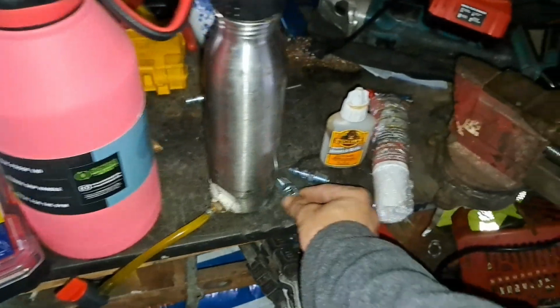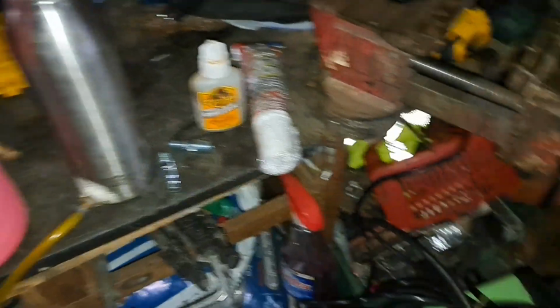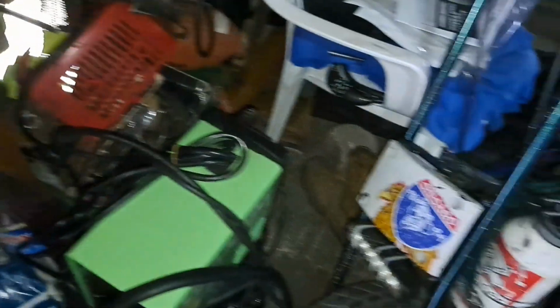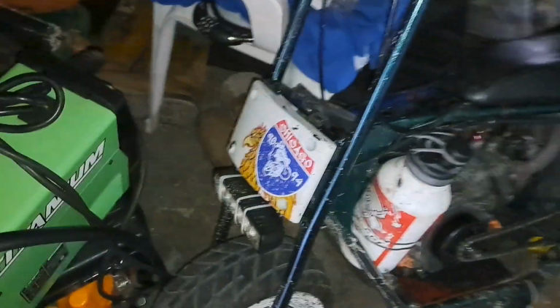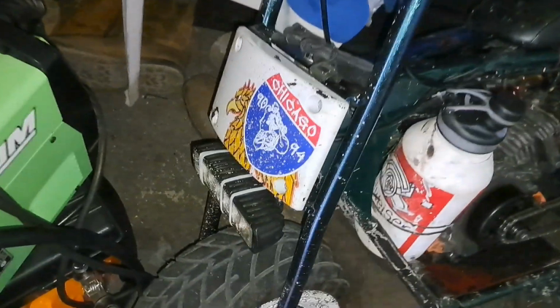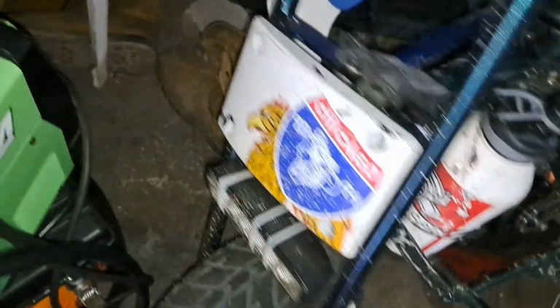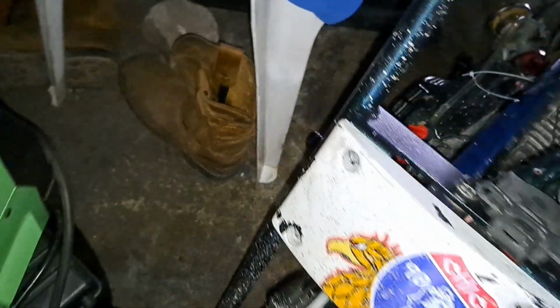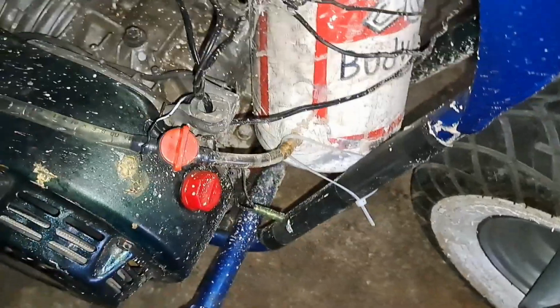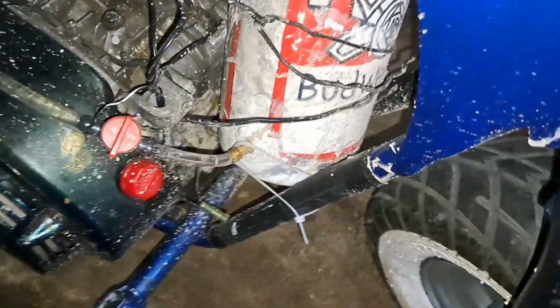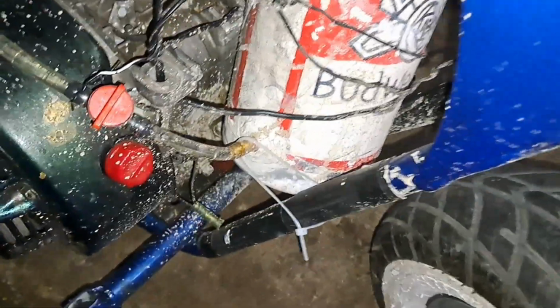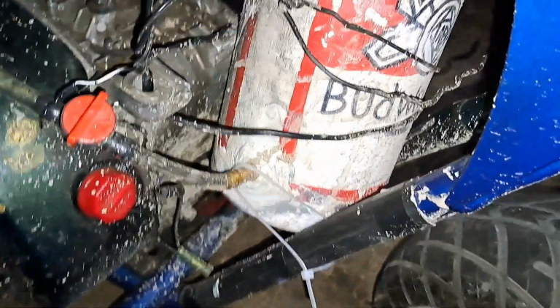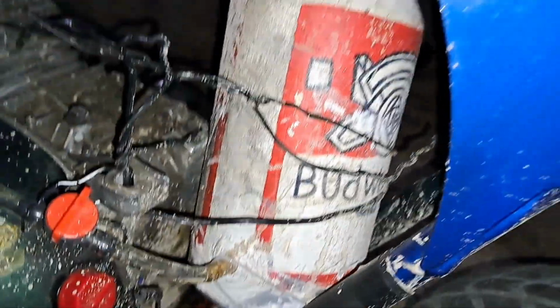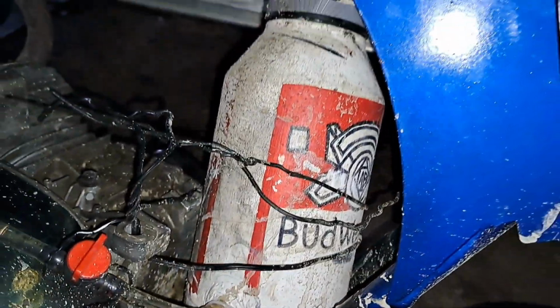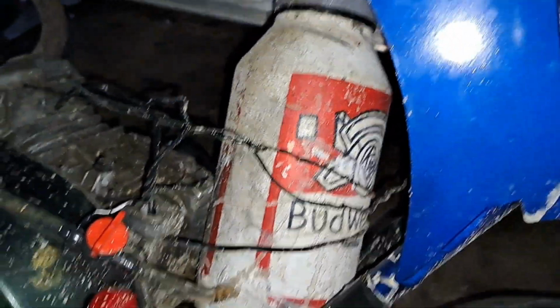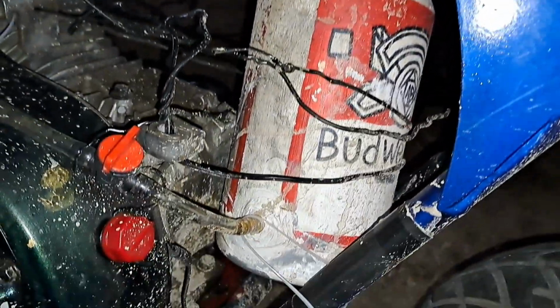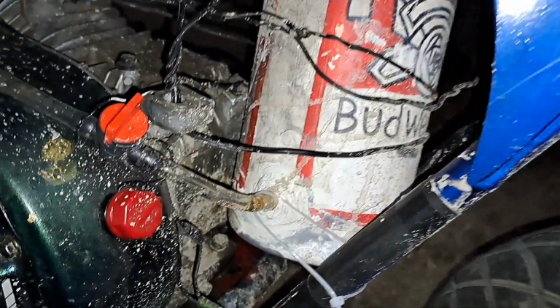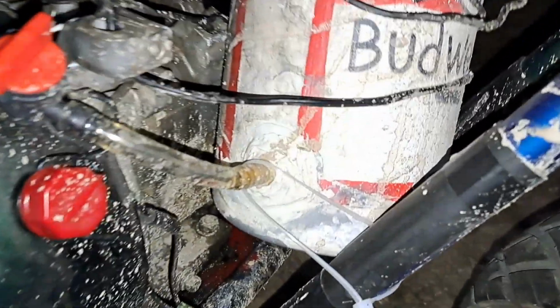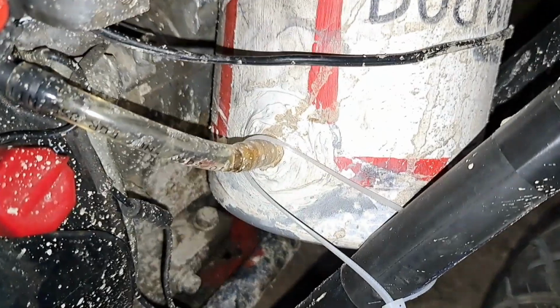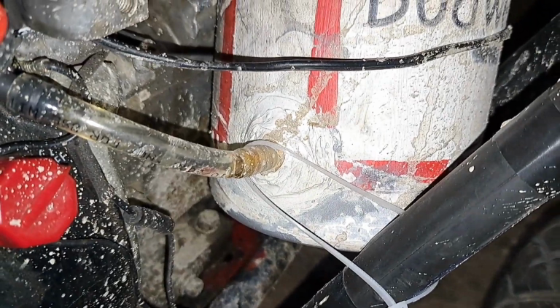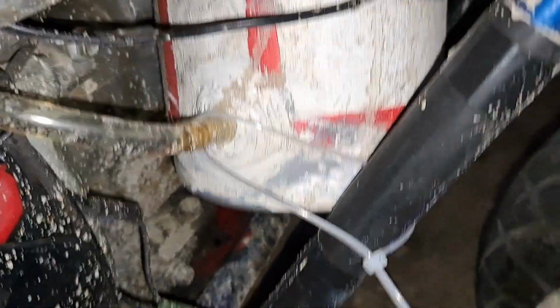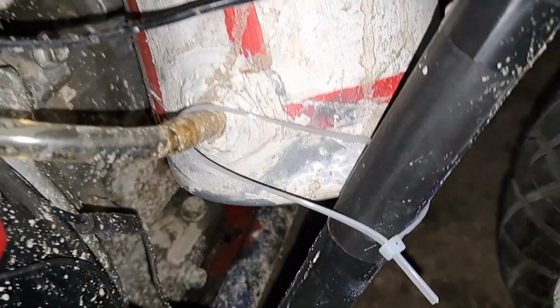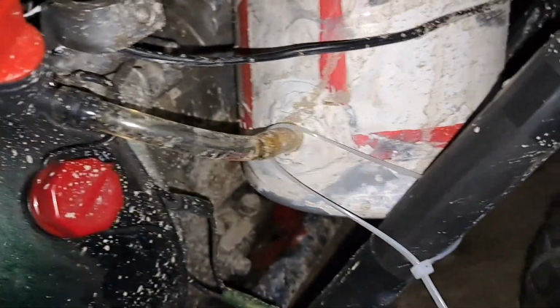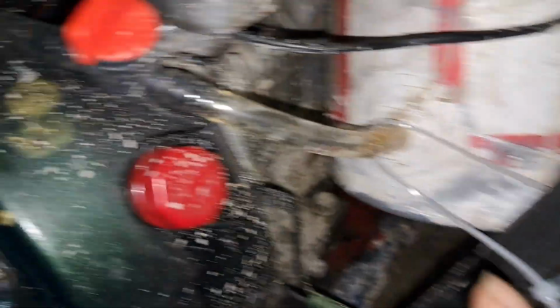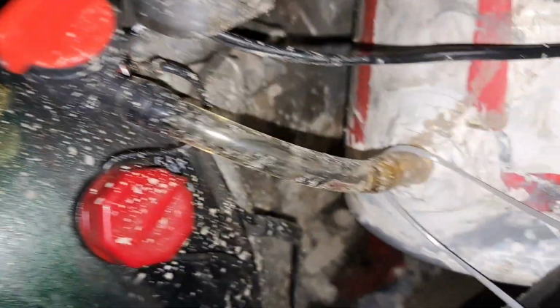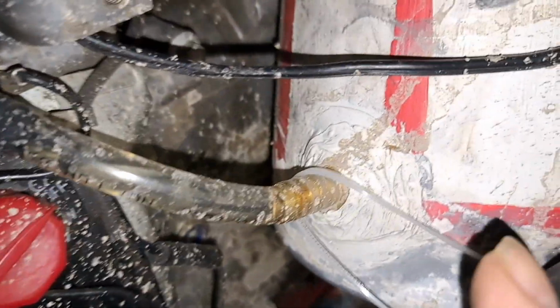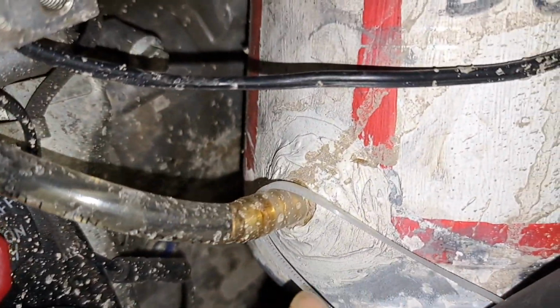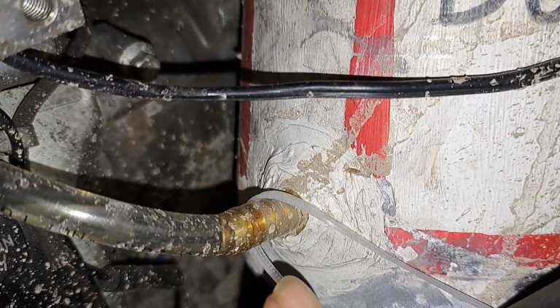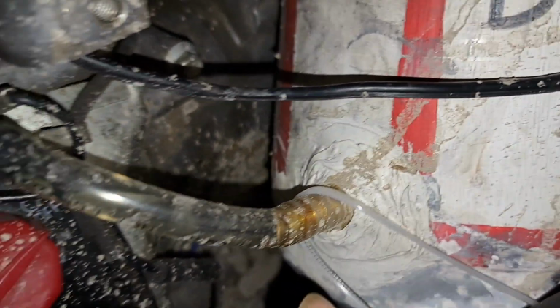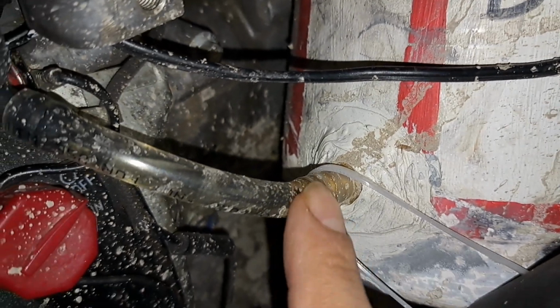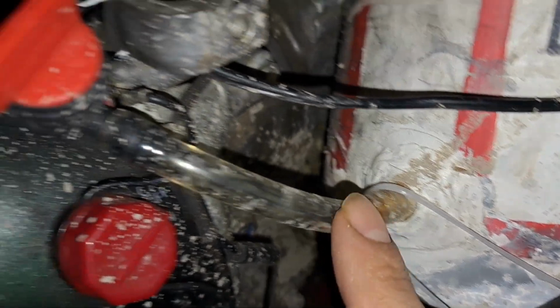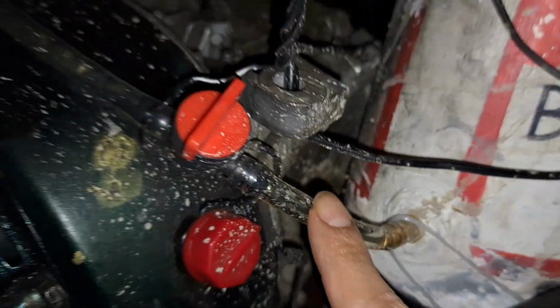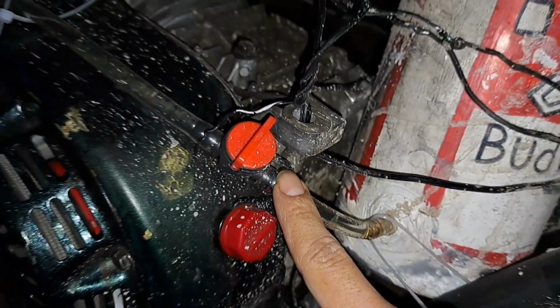Let me show you how mine looks — yeah, this is how mine looks on the other side. You guys can see this is the look; I got this part at Home Depot.